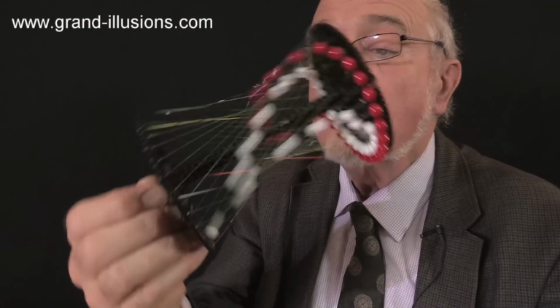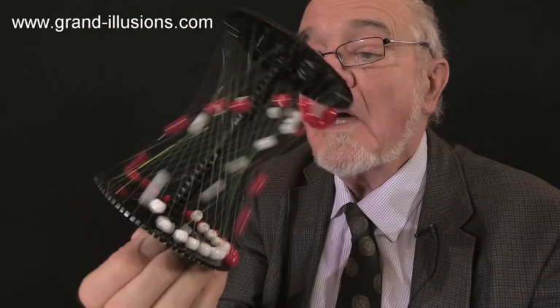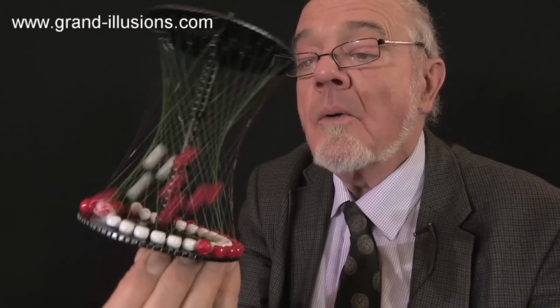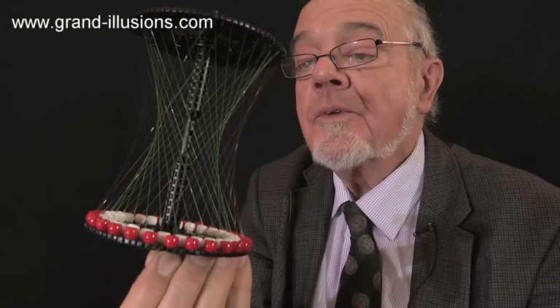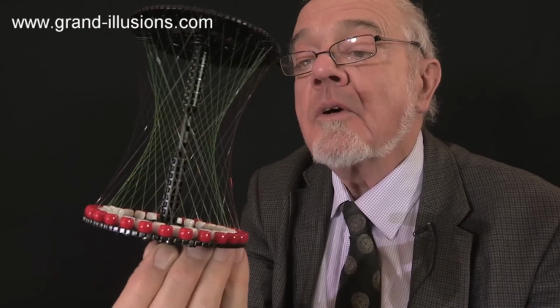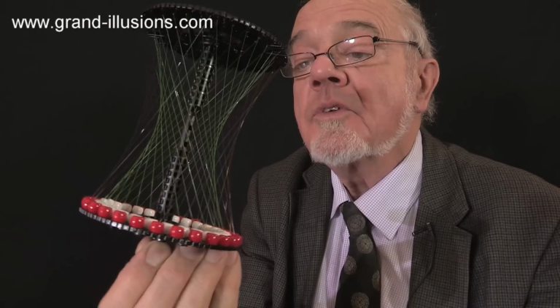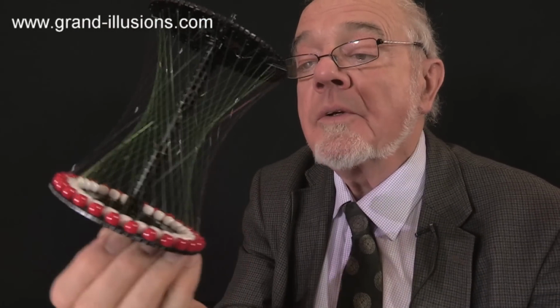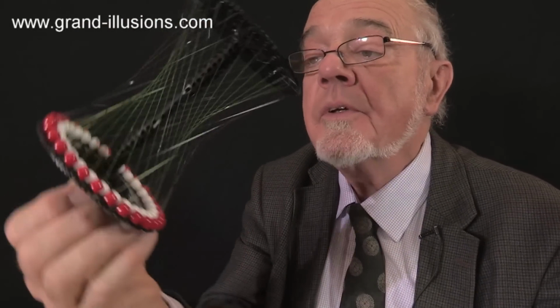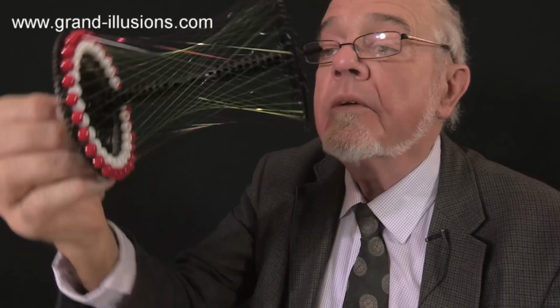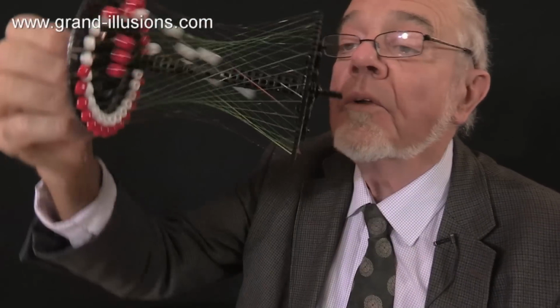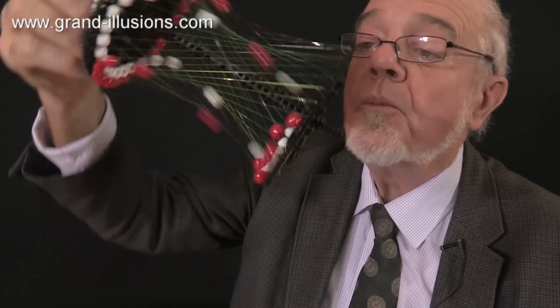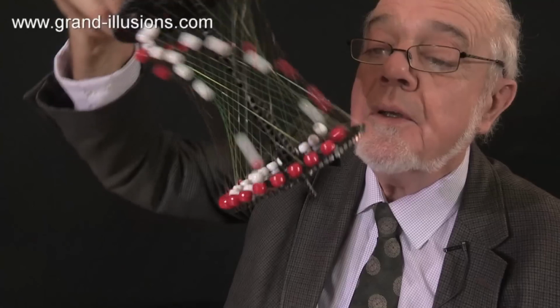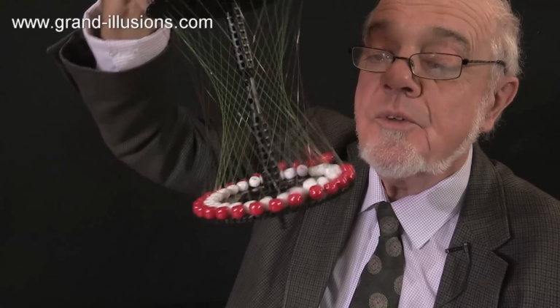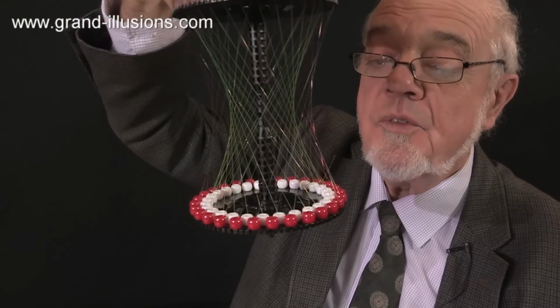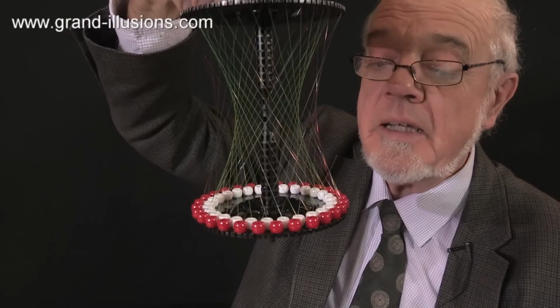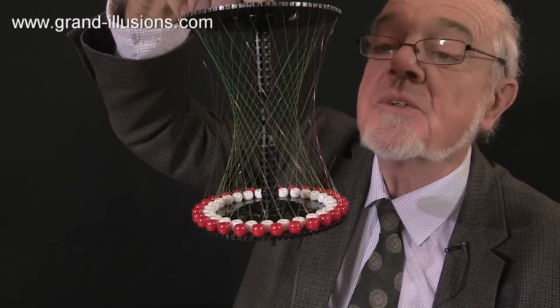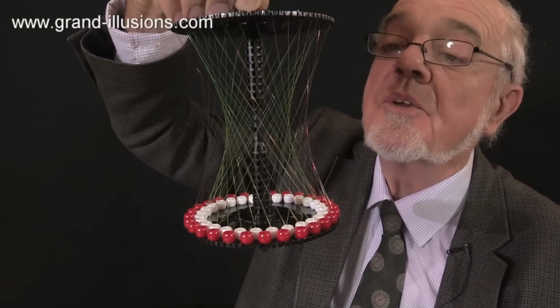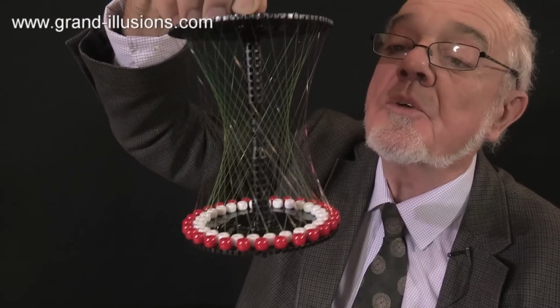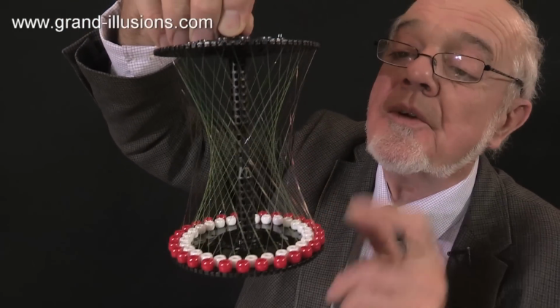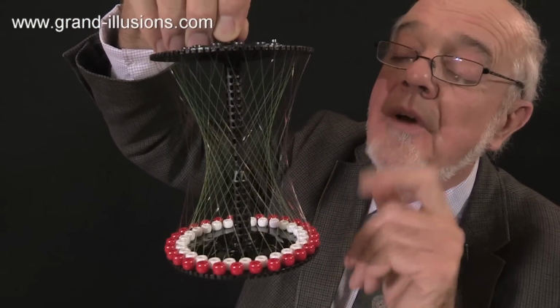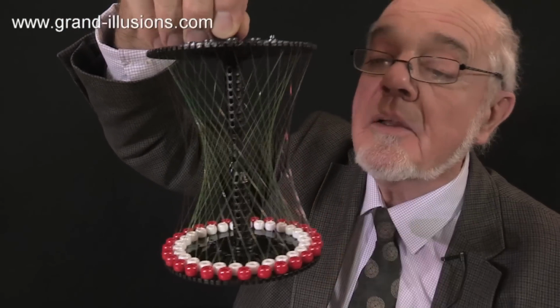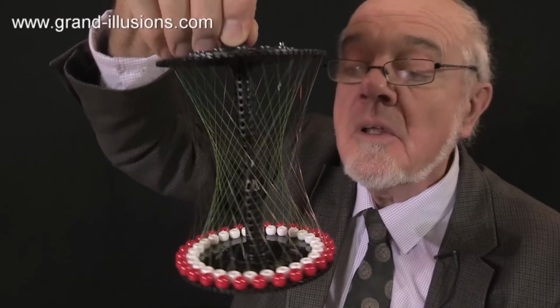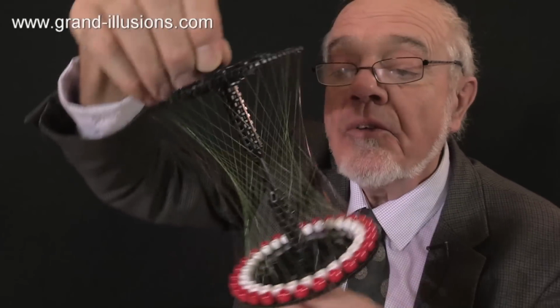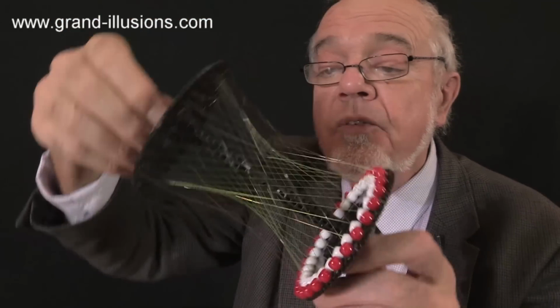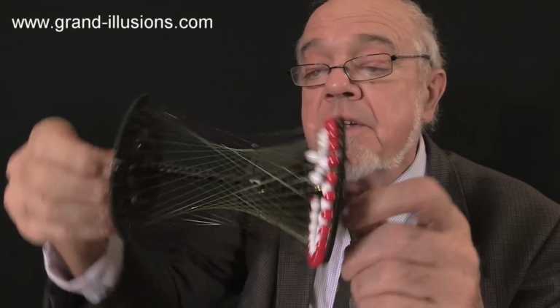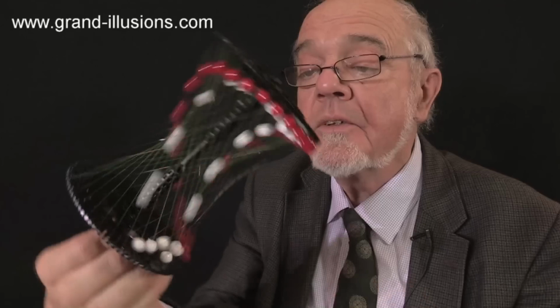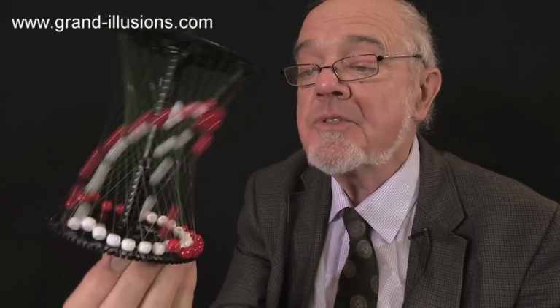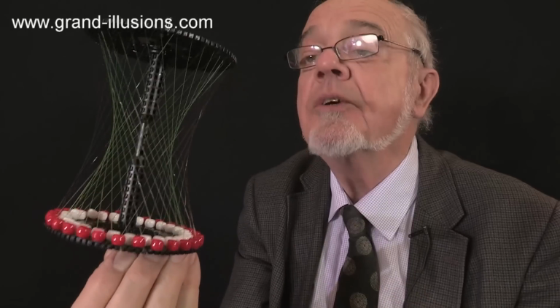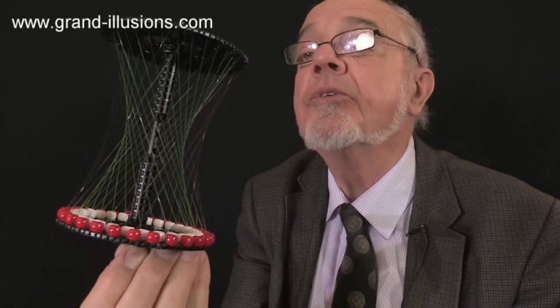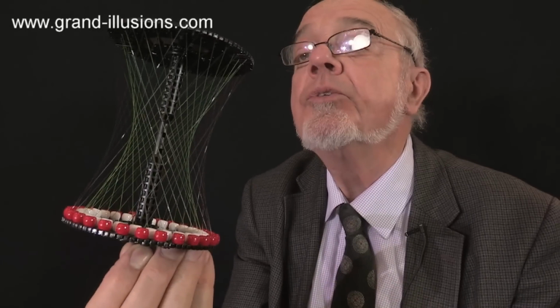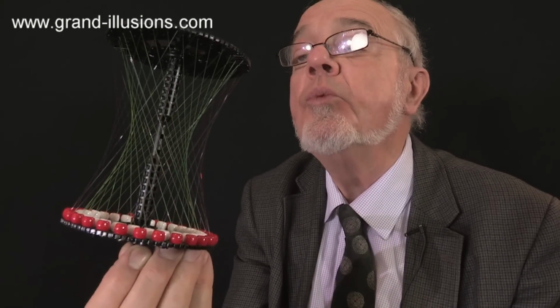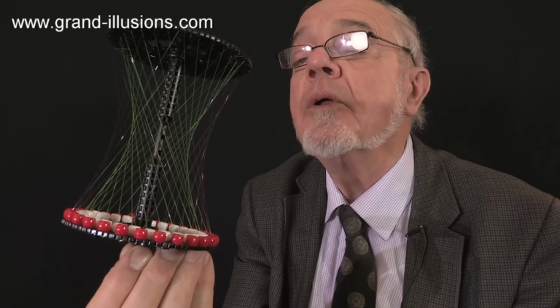Wow, this is a grand looking thing isn't it? Lots of beads doing funny actions, and look what's inside — very fine nylon strings and two wheels.